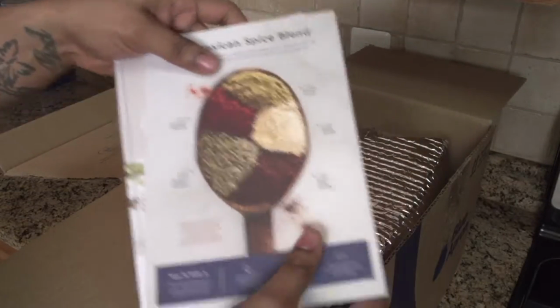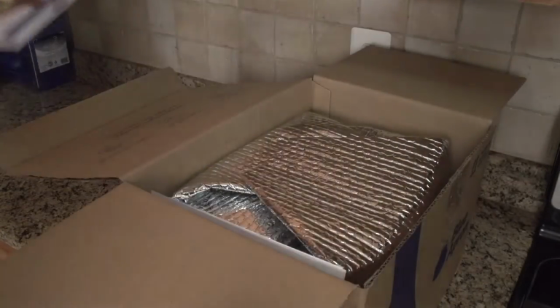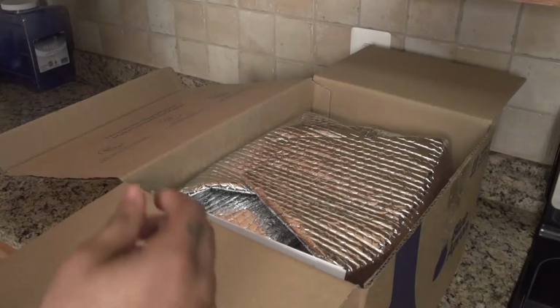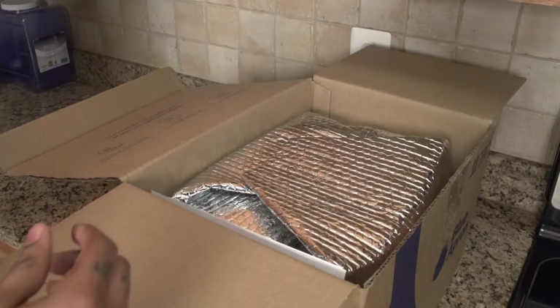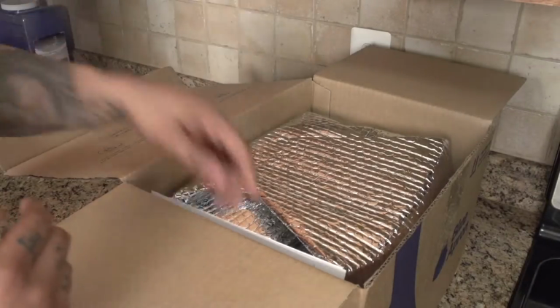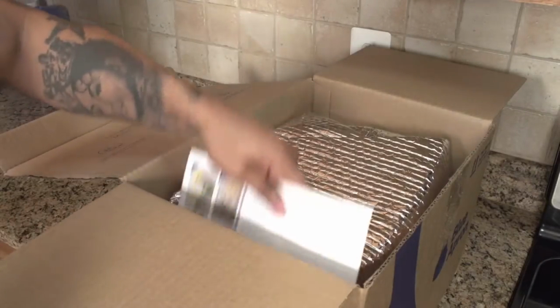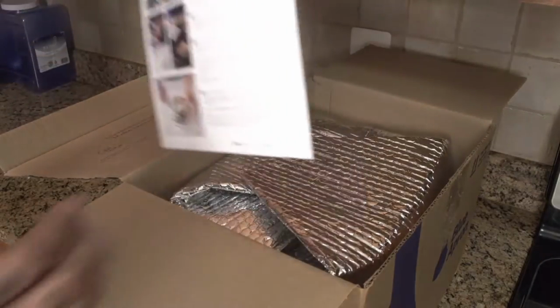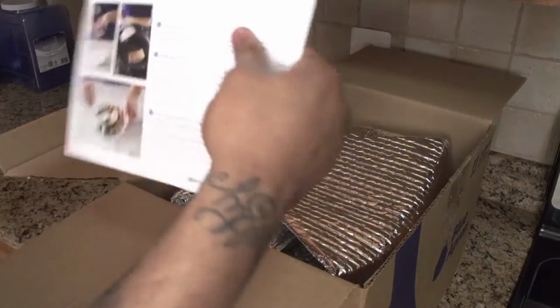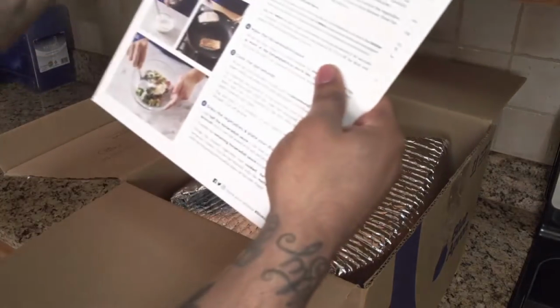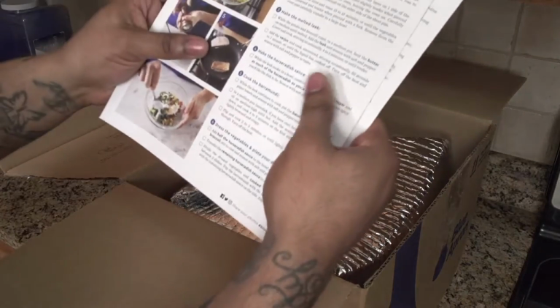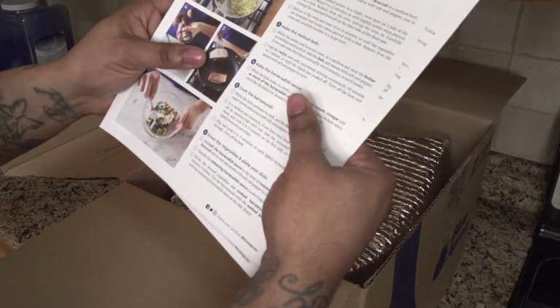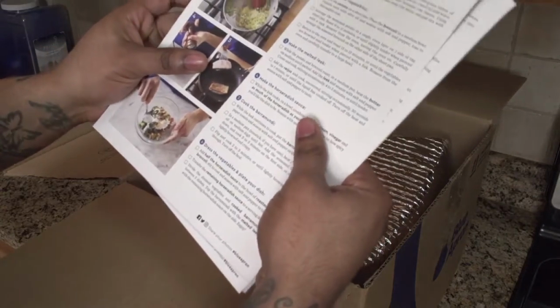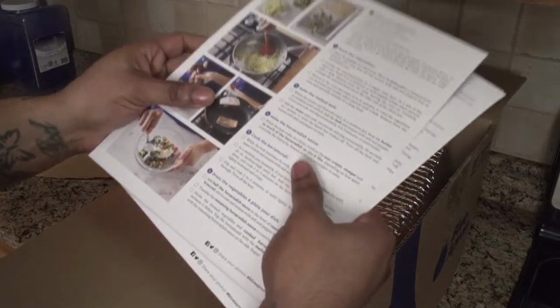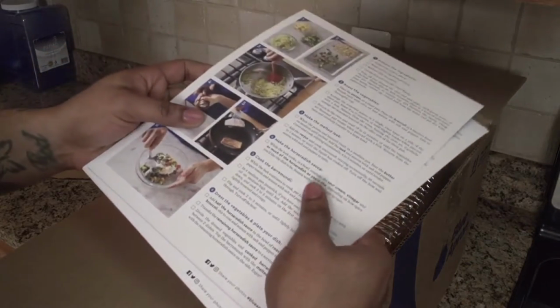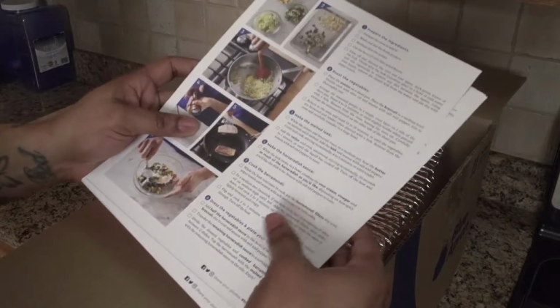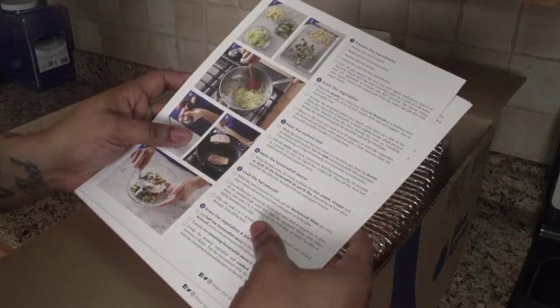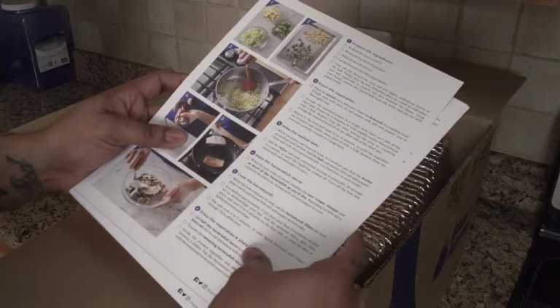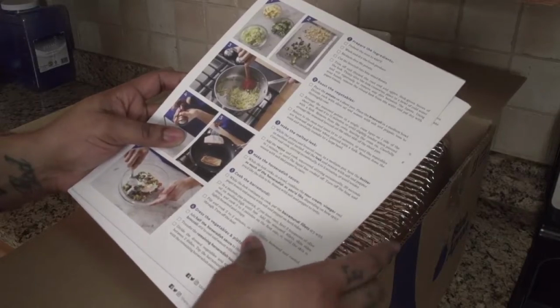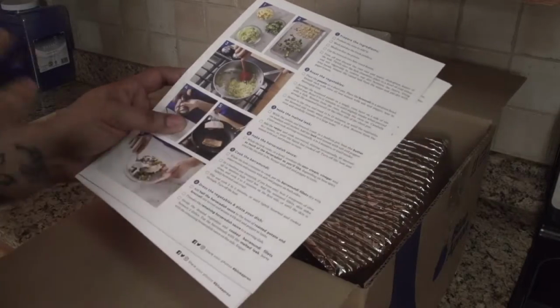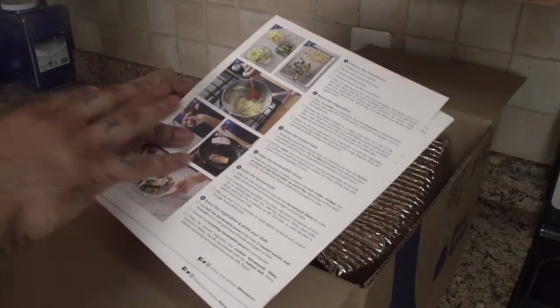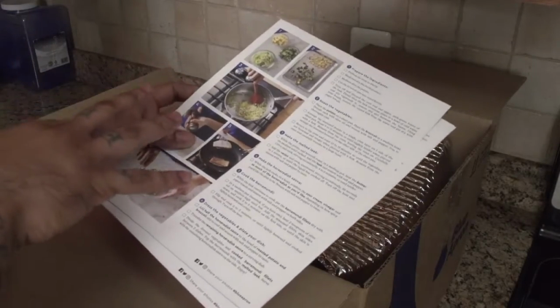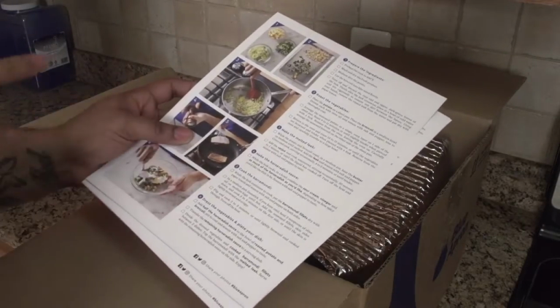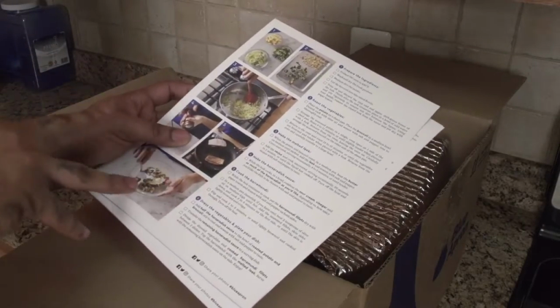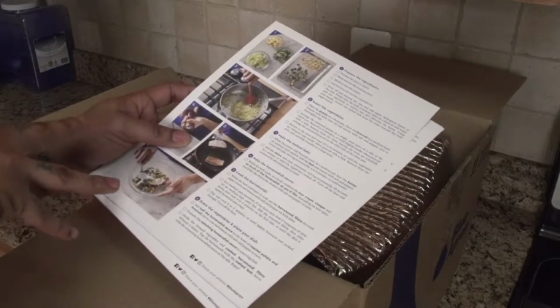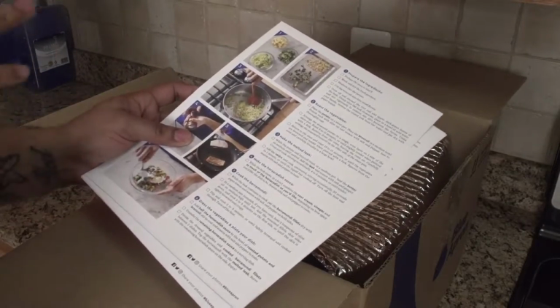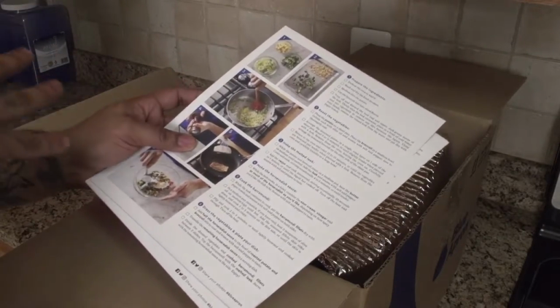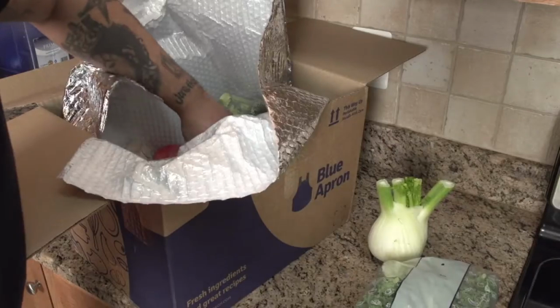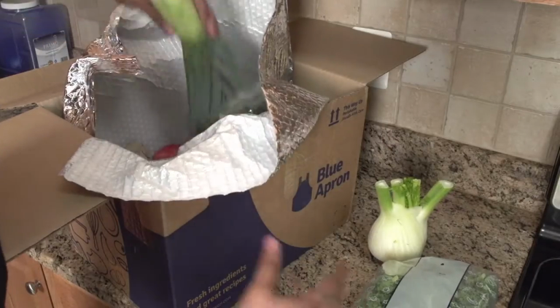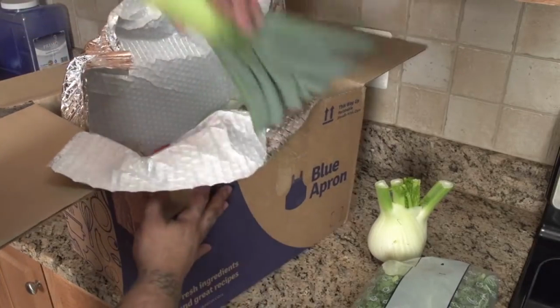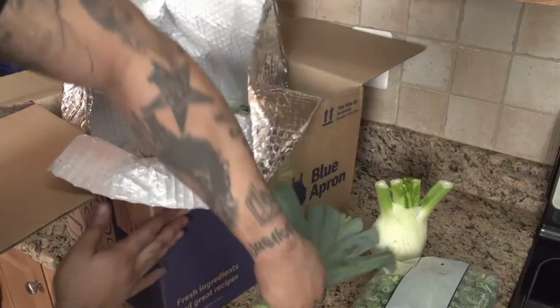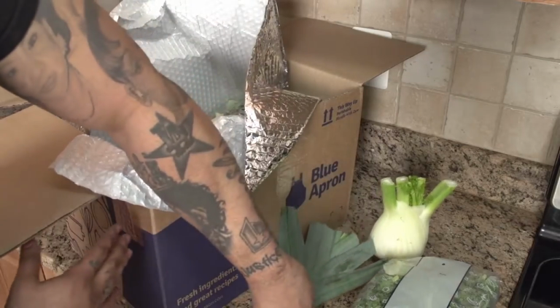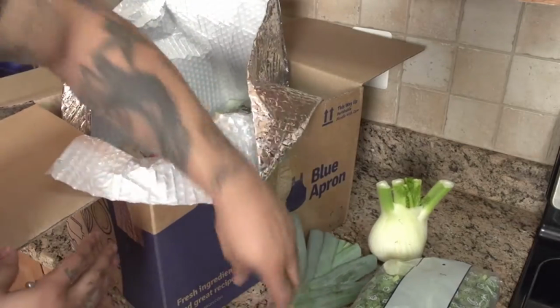They got the recipe cards here. What I'm going to actually do — I just opened up the box — I'm going to definitely cook one of the meals, but show you how it basically is. It's very simple, straightforward, as fresh as you can get it right here.